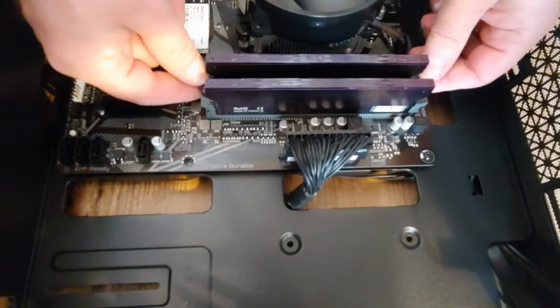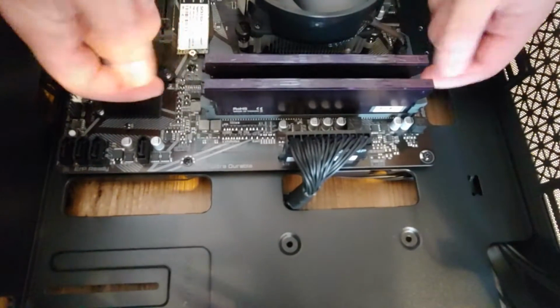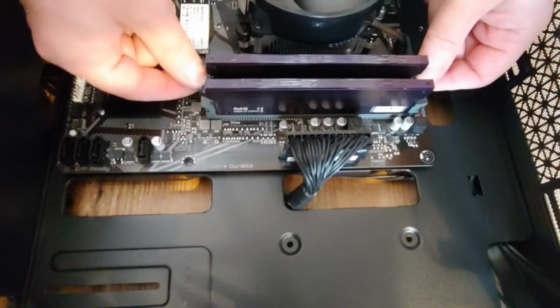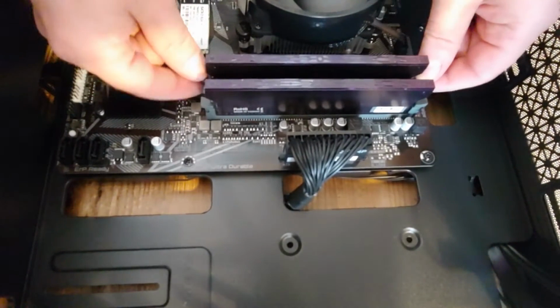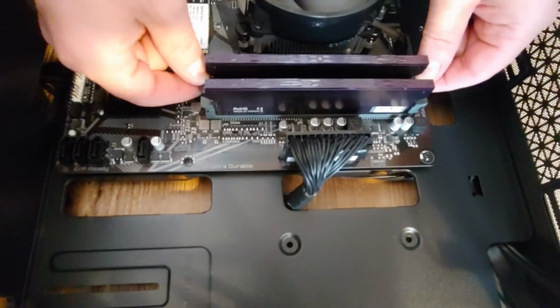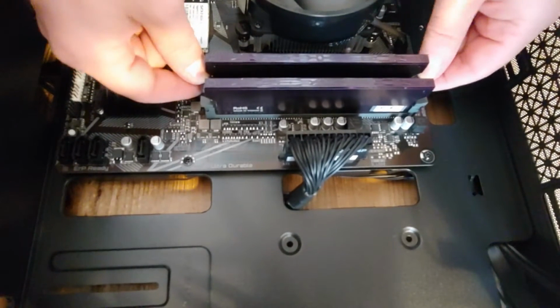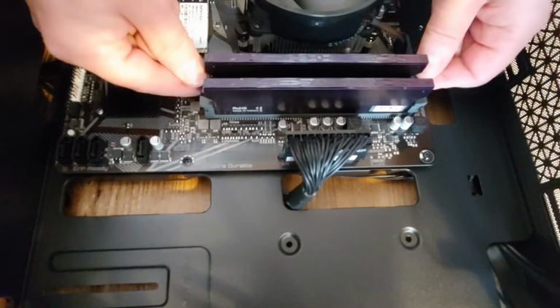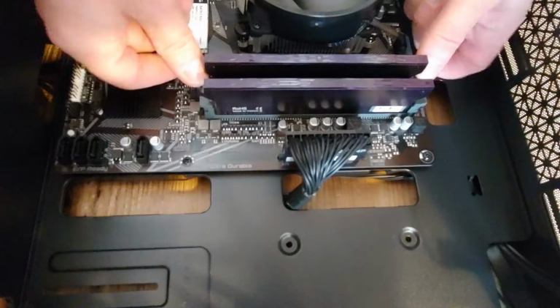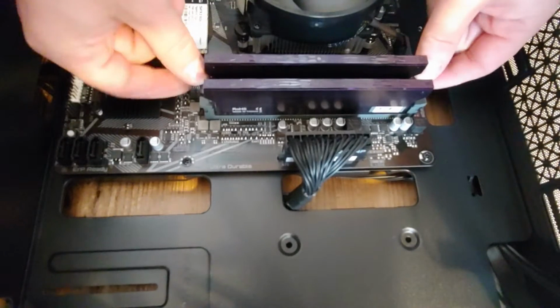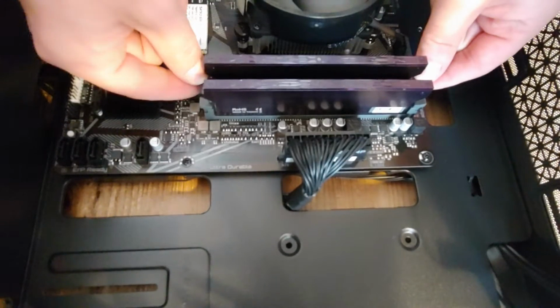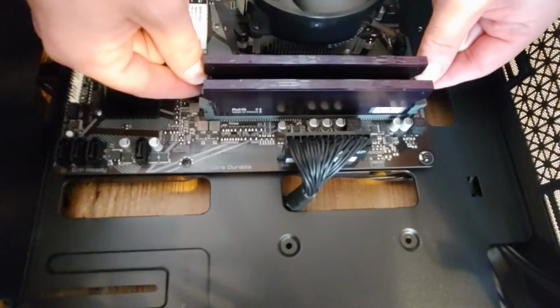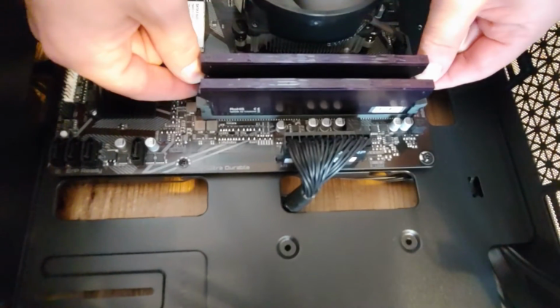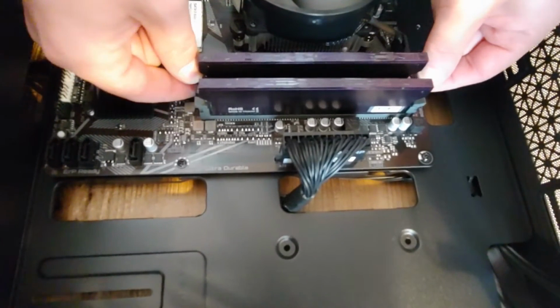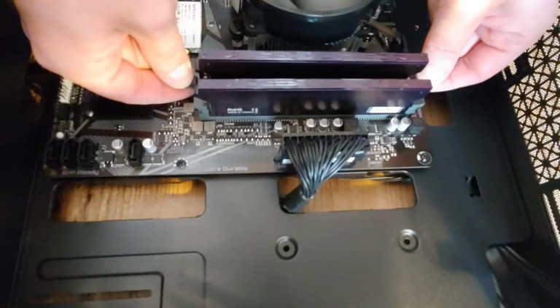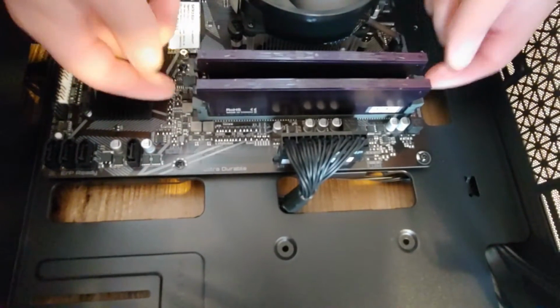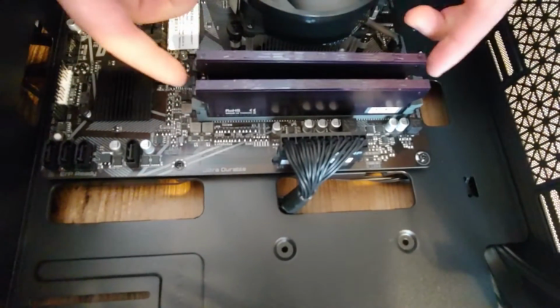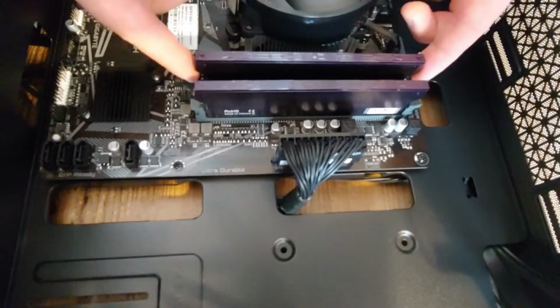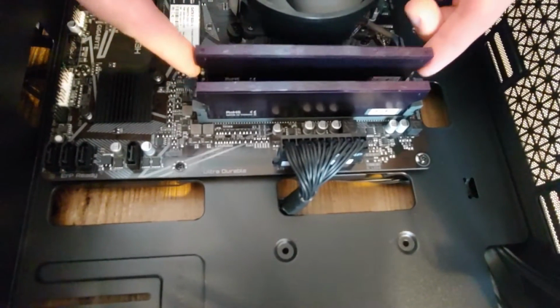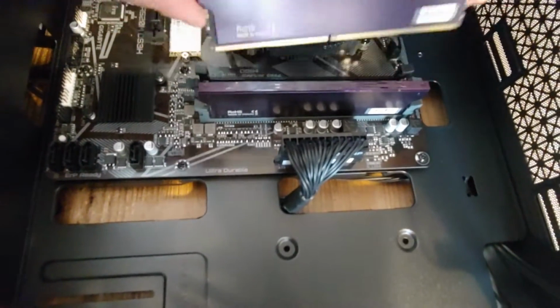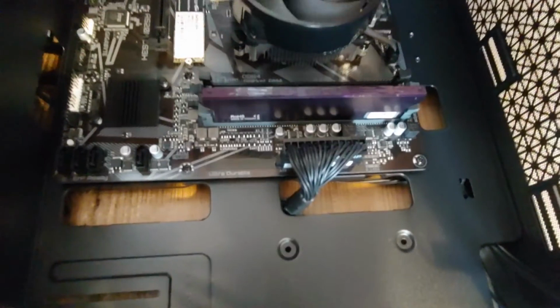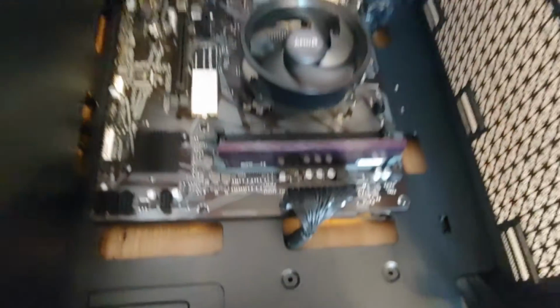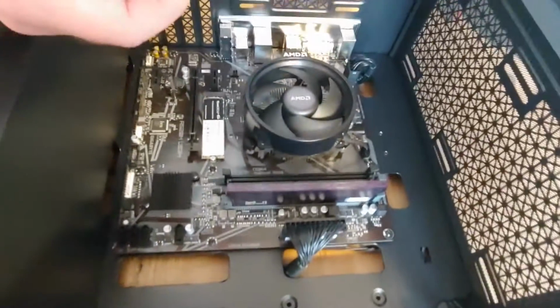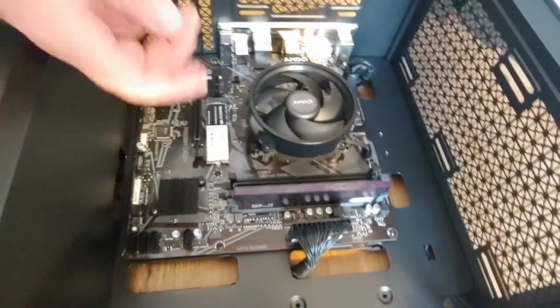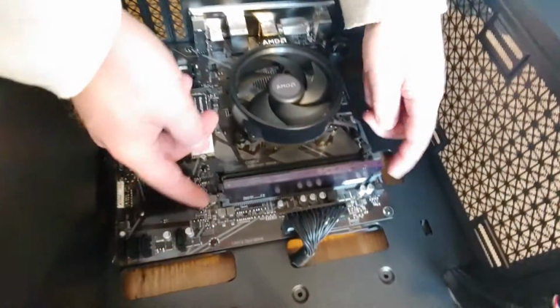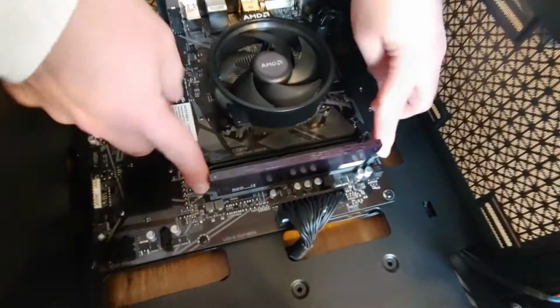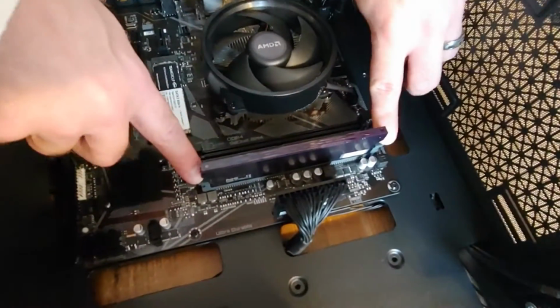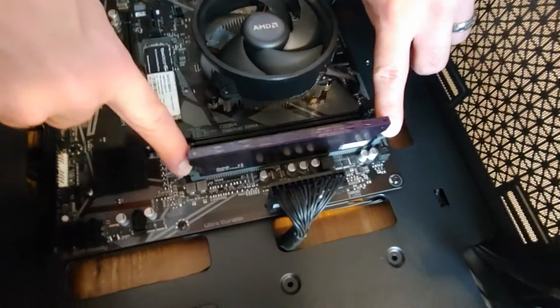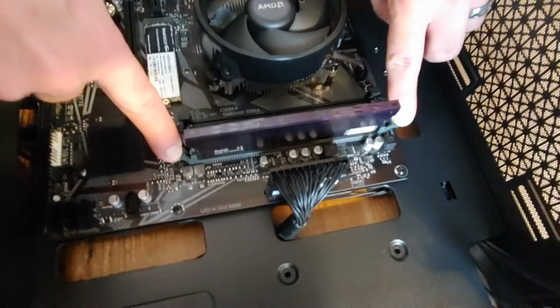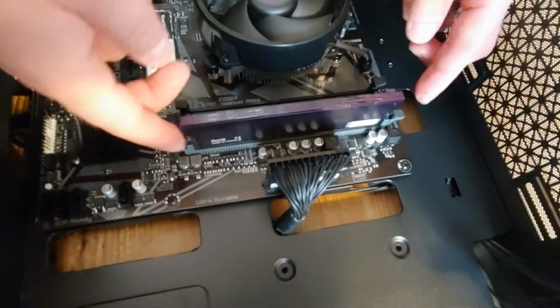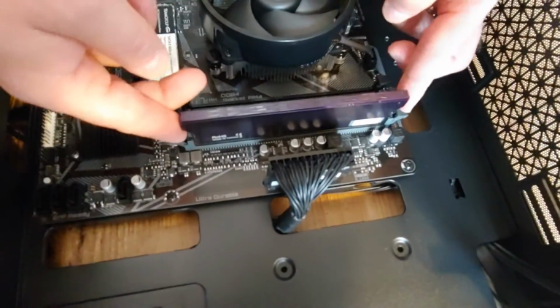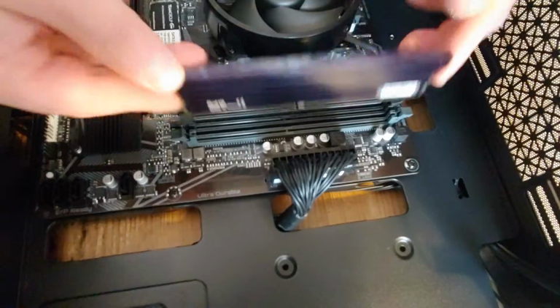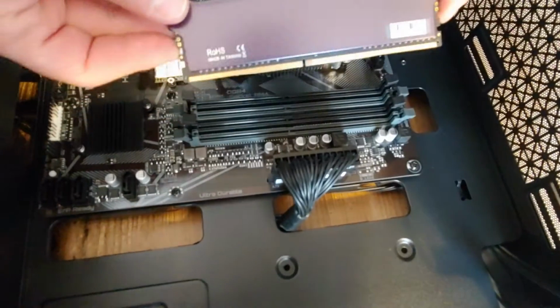To remove it, there are latch tabs on the sides. You pull them to the sides like this, it pops up — really easy to remove. I'm gonna do the same with the second stick, like this.